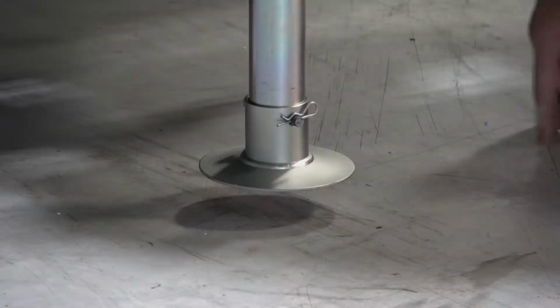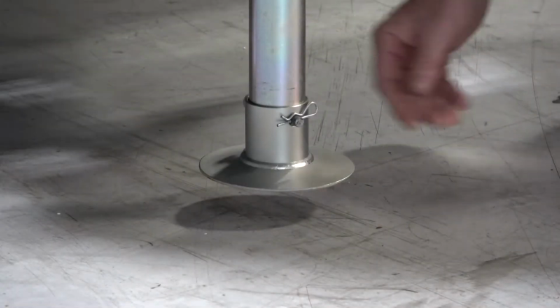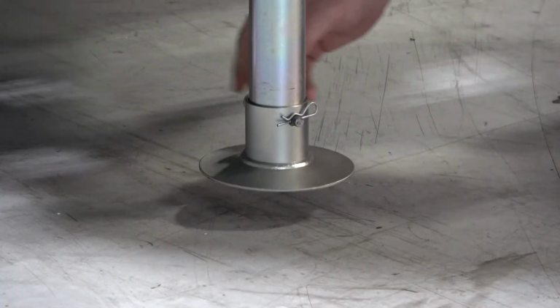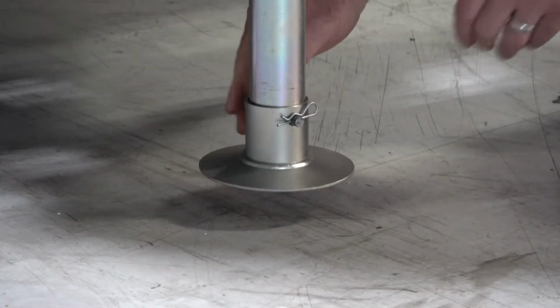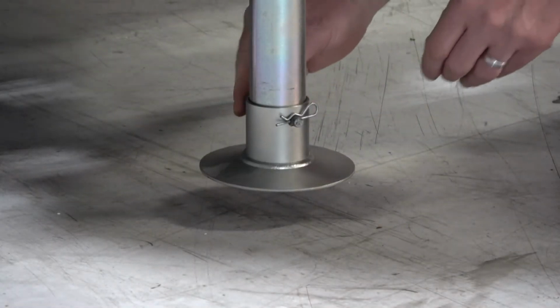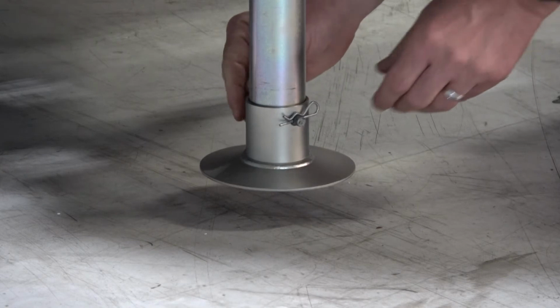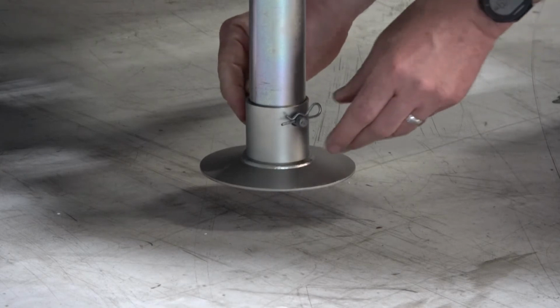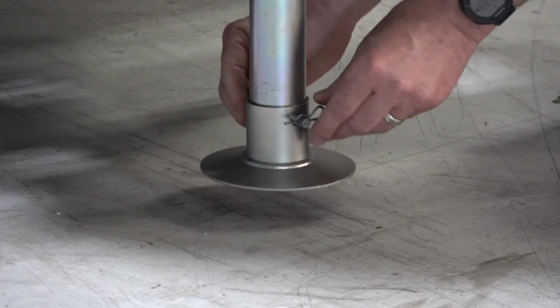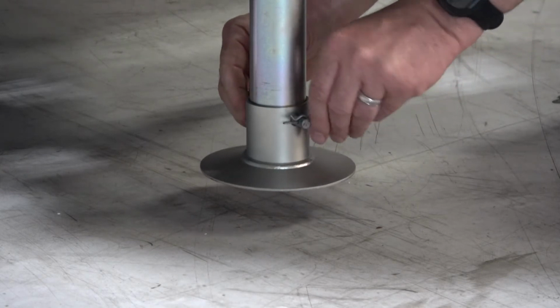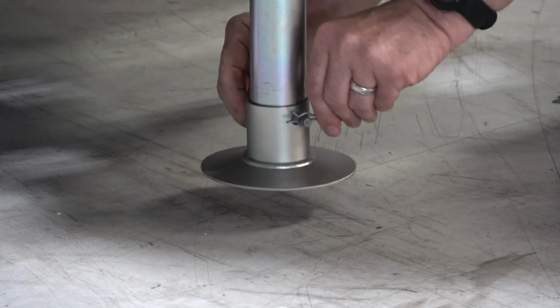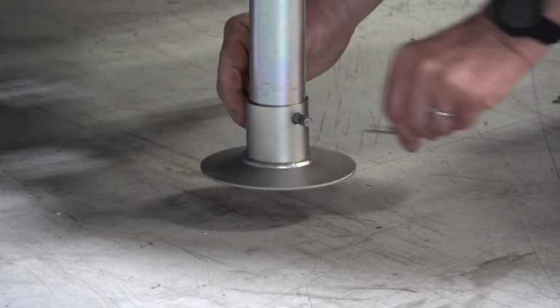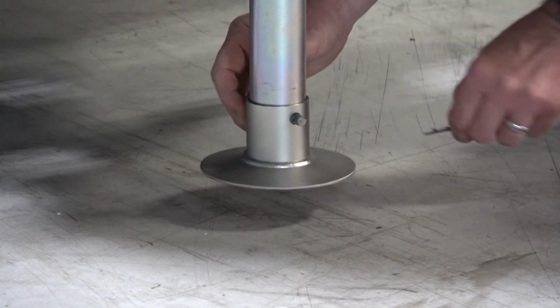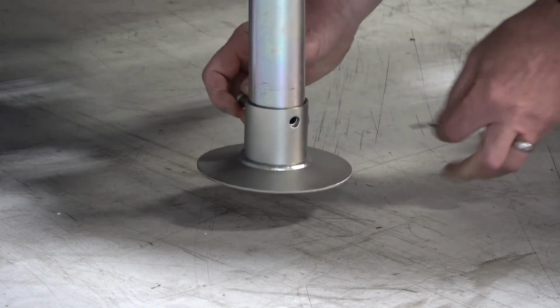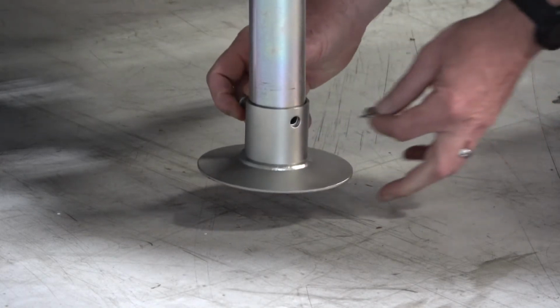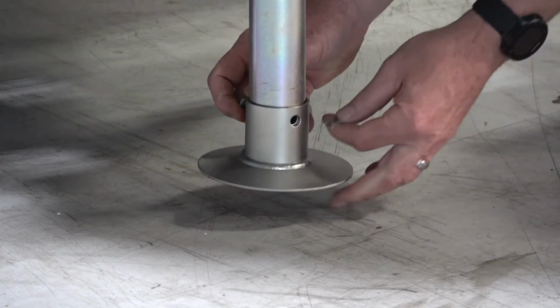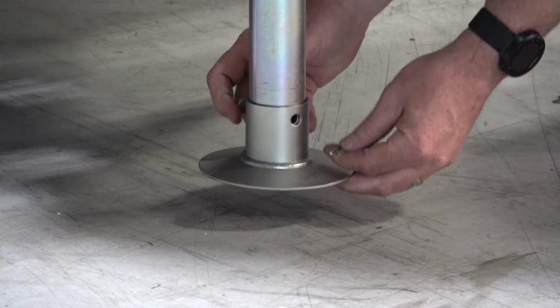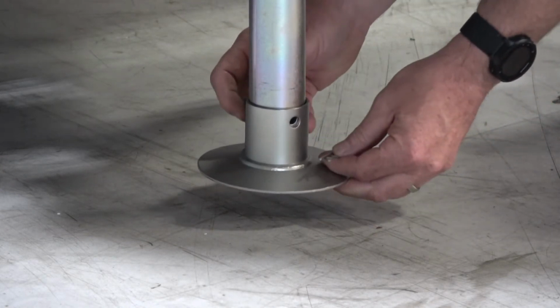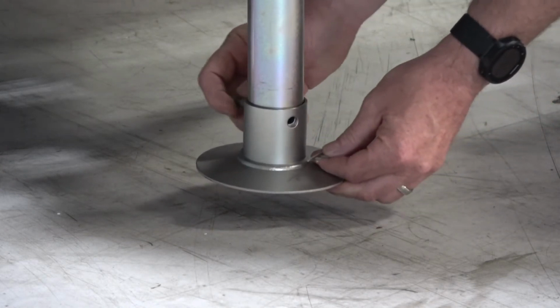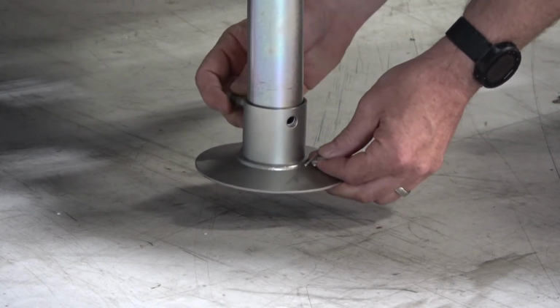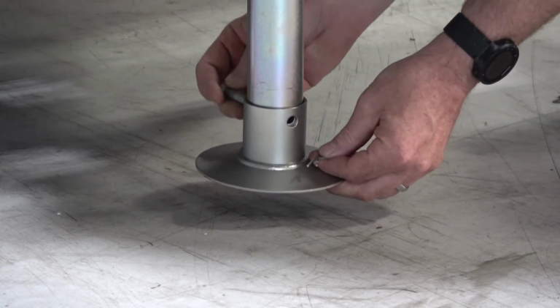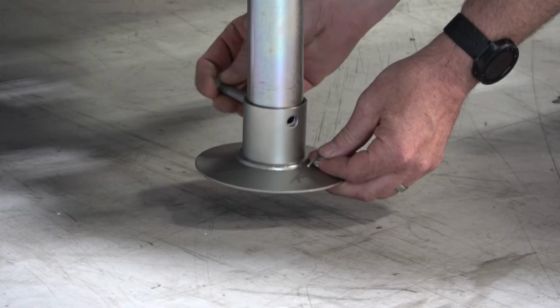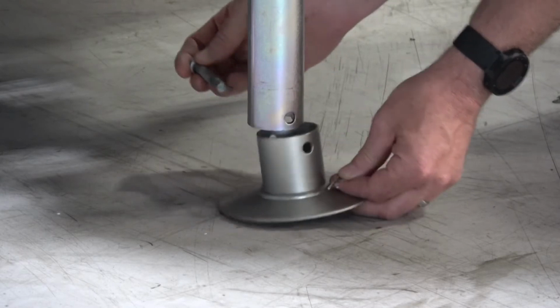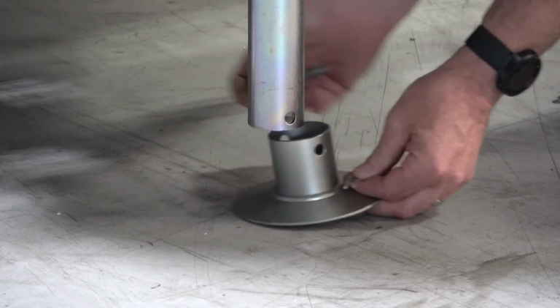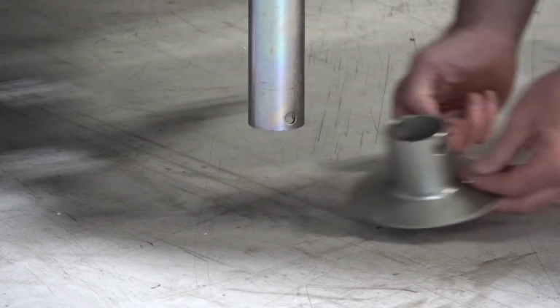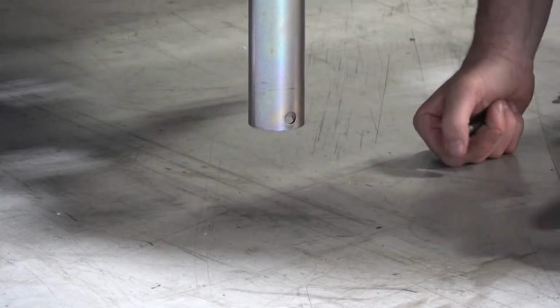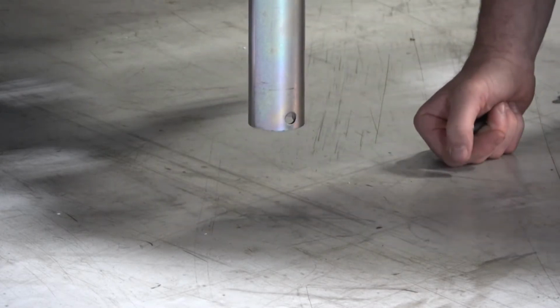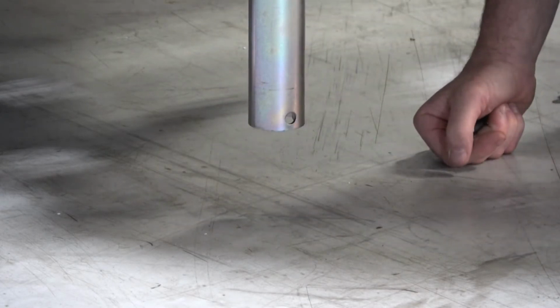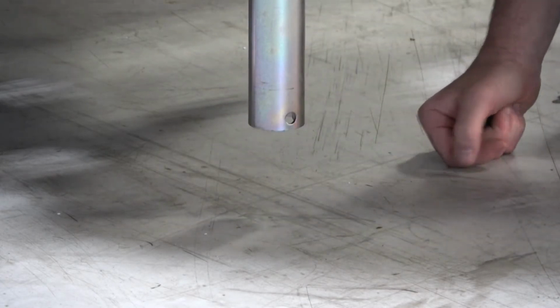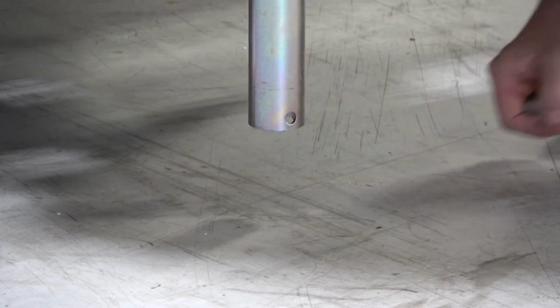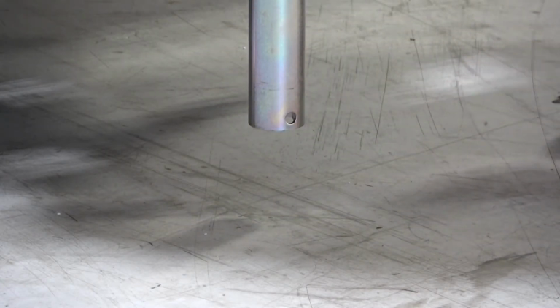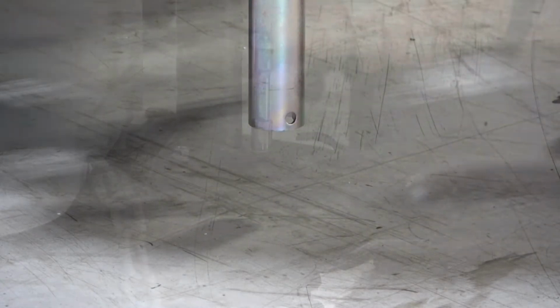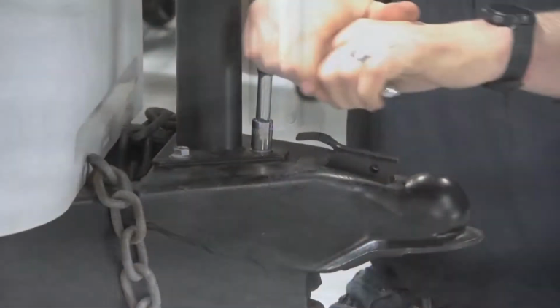Remove the hairpin from the footpad's clevis pin to release the clevis pin from the jack leg. The footpad is now free of the jack leg and the jack can now be decoupled from the A-frame.